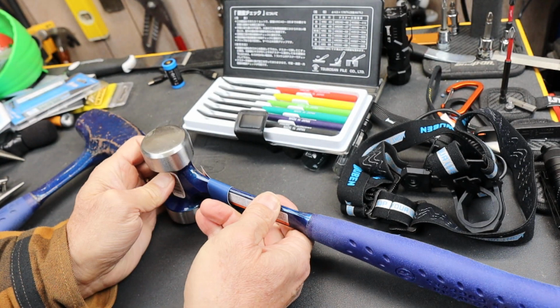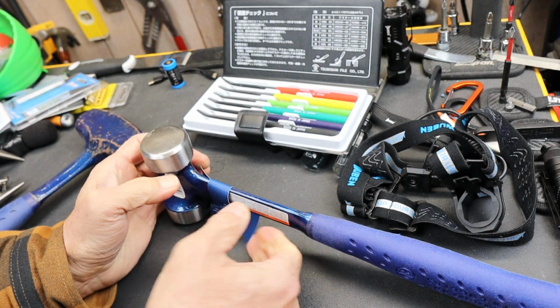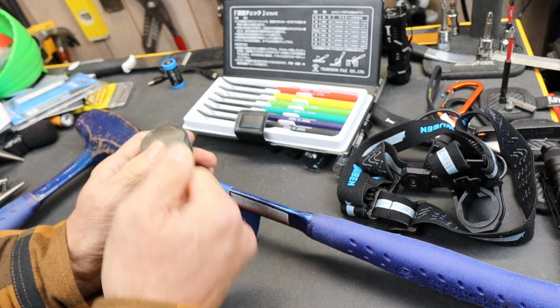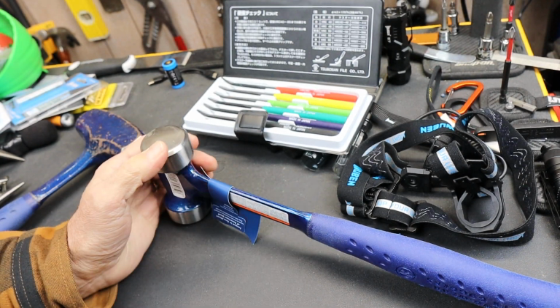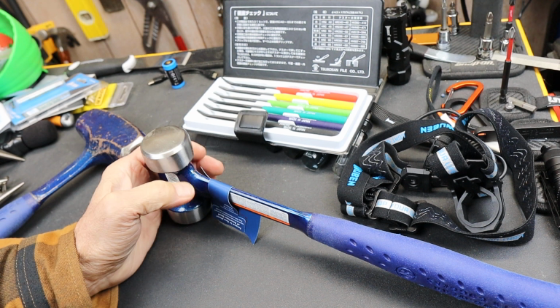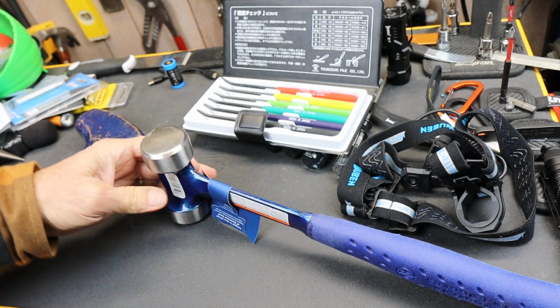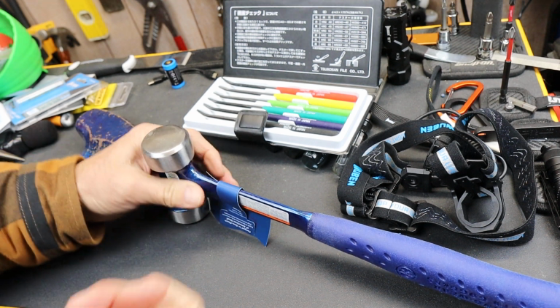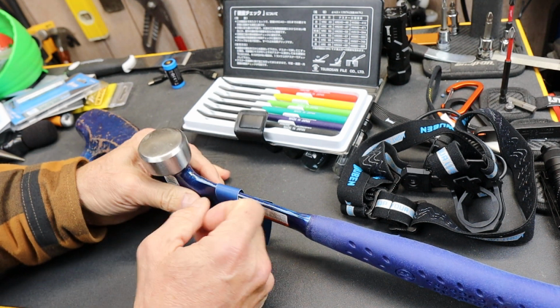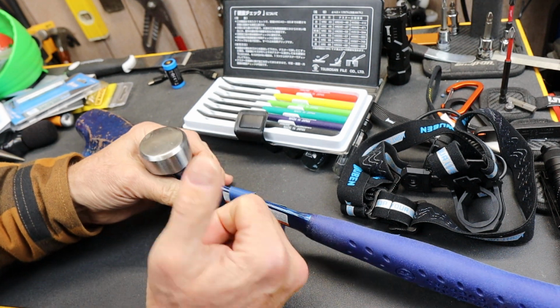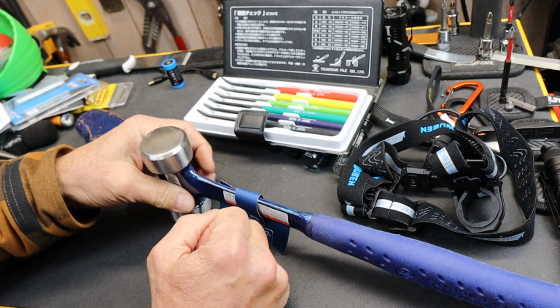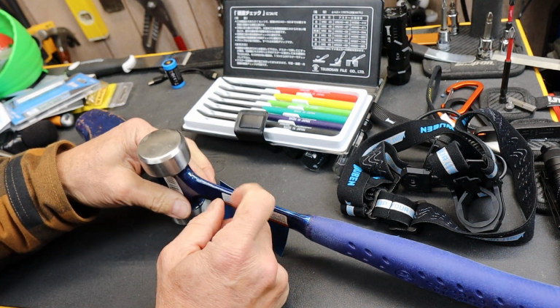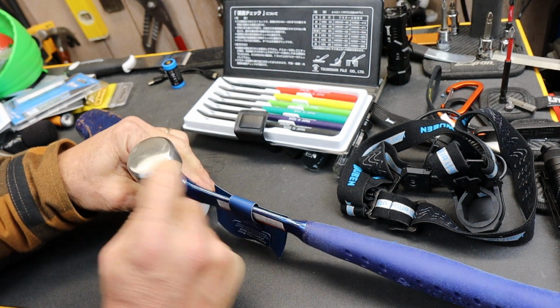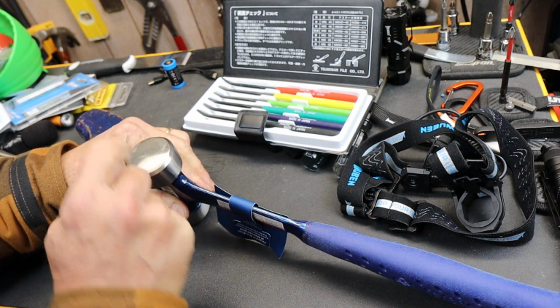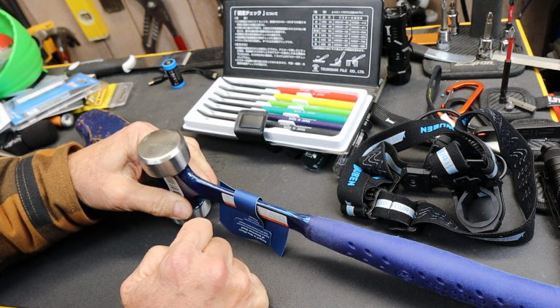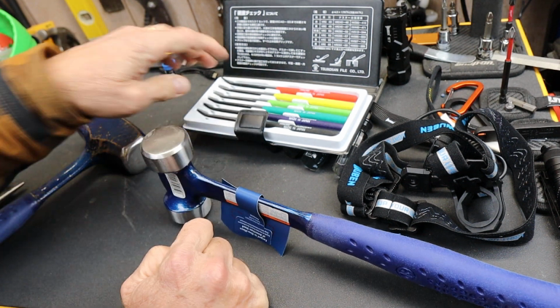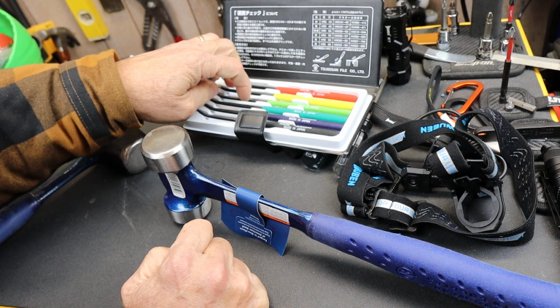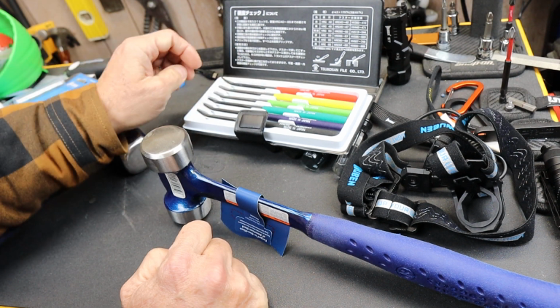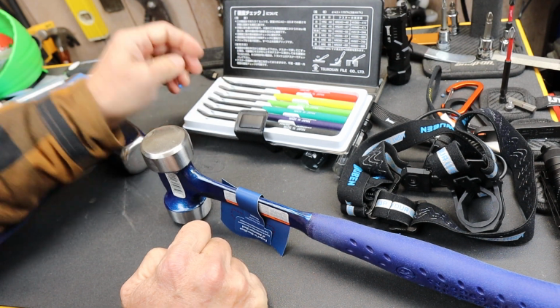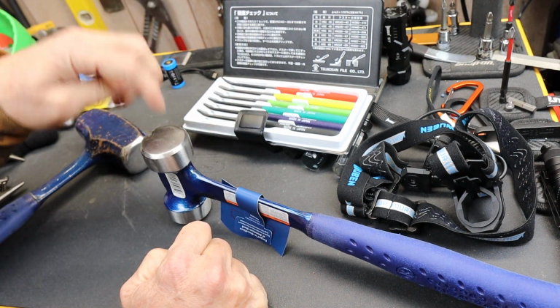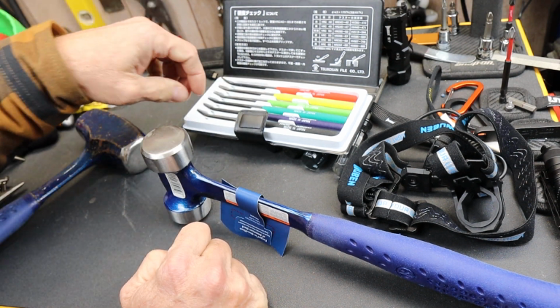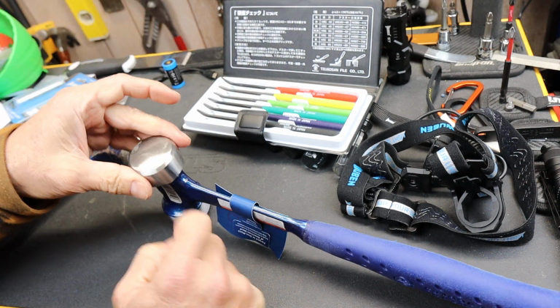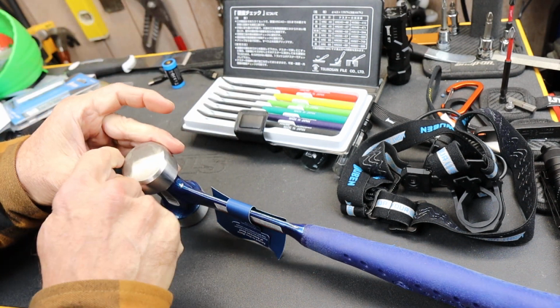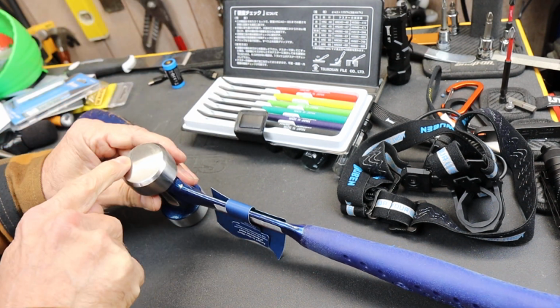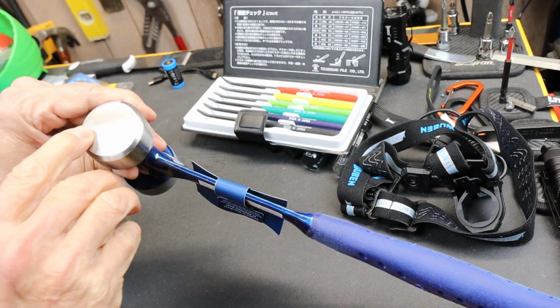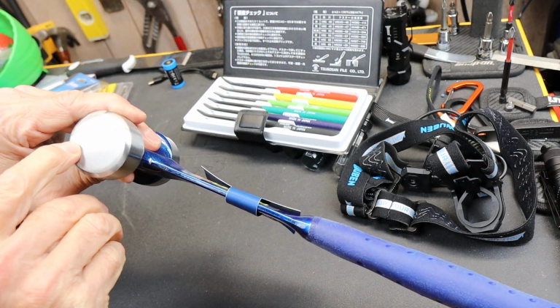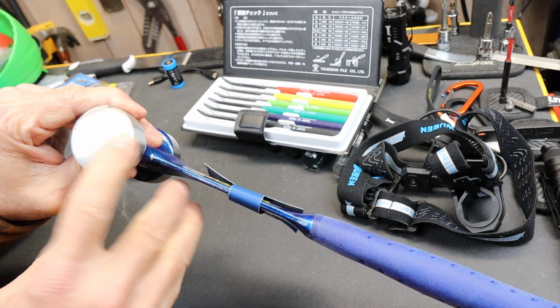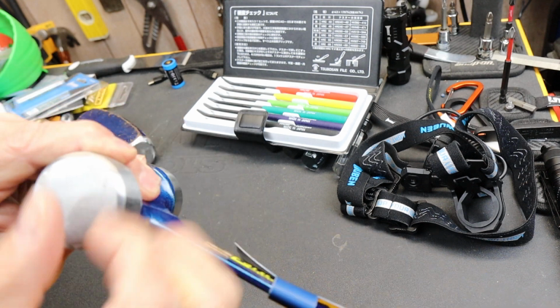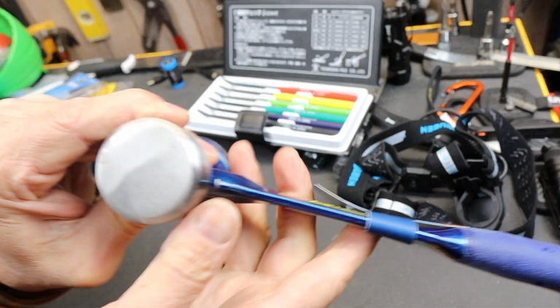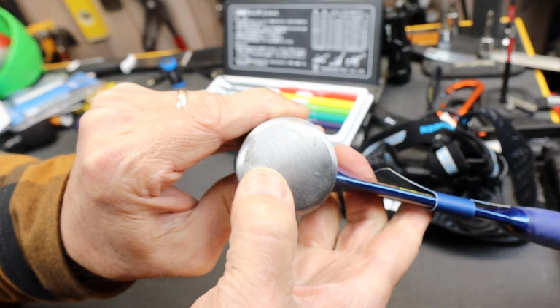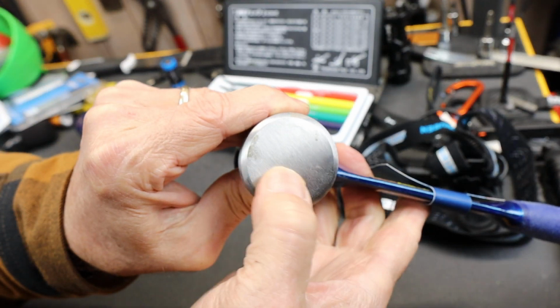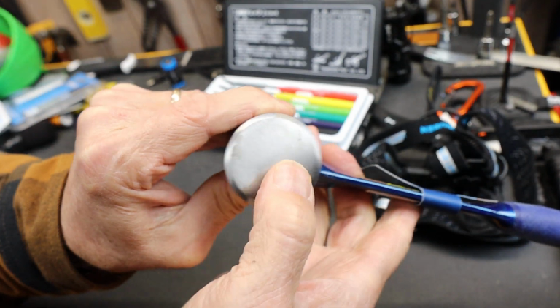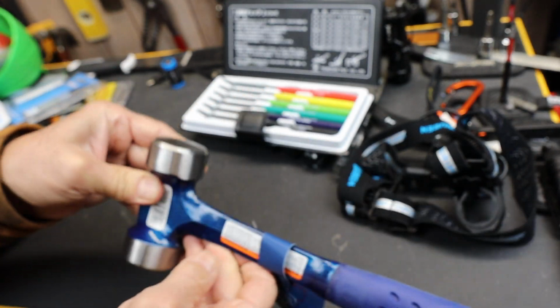He suggested — or maybe I did when talking to him — using my hardness testers to see if that inclusion is different steel than the rest of the hammer head.